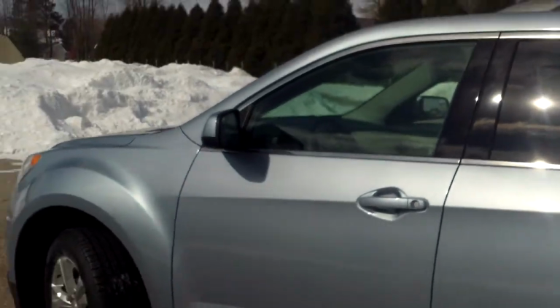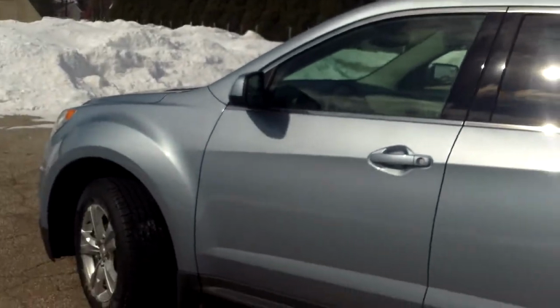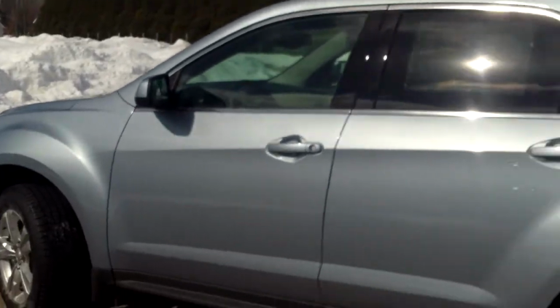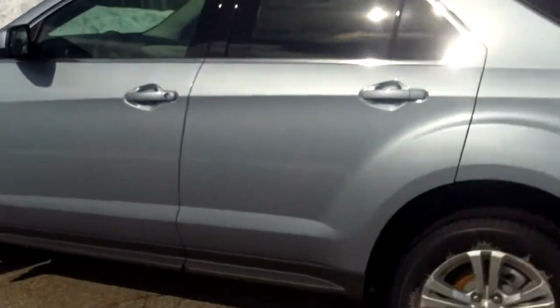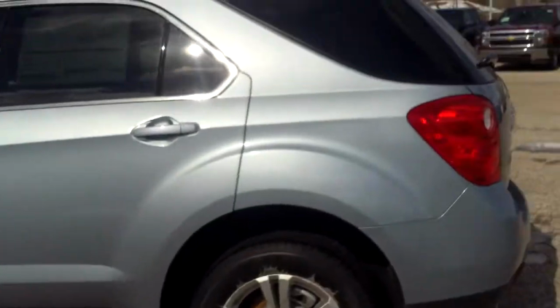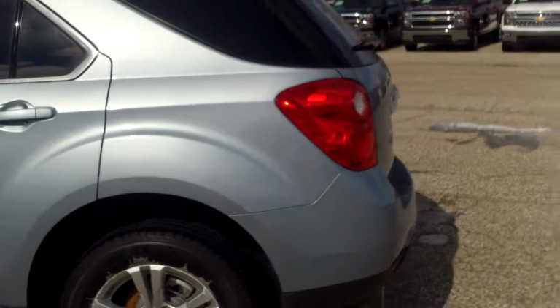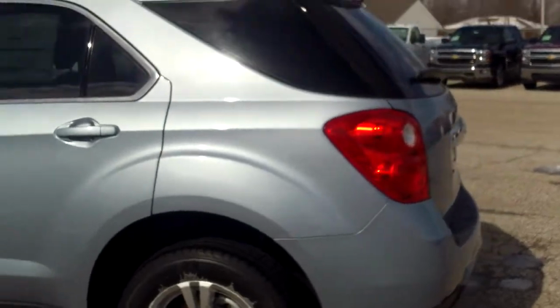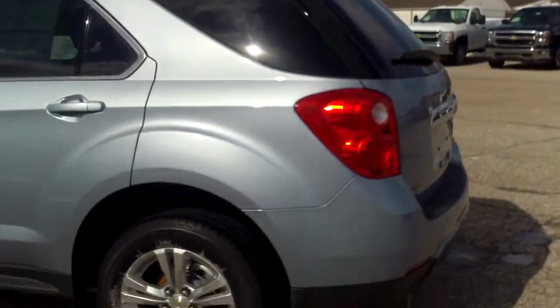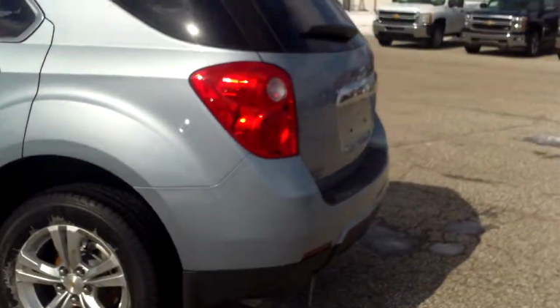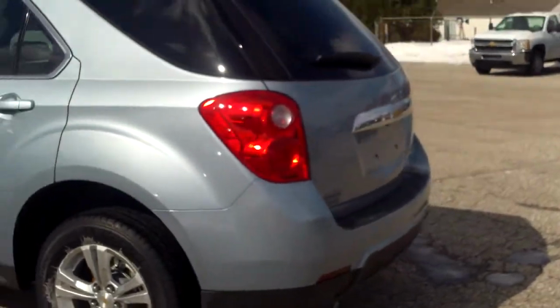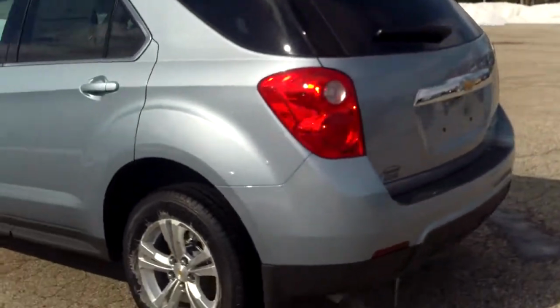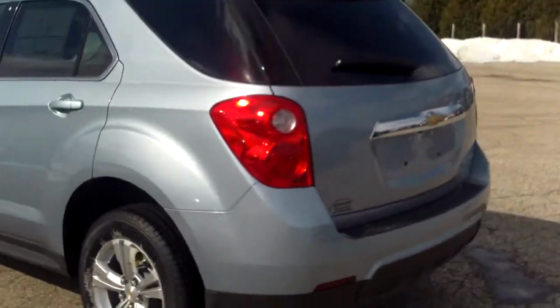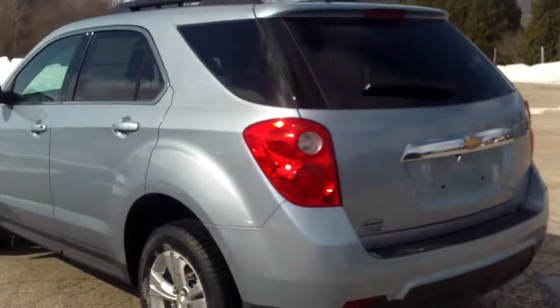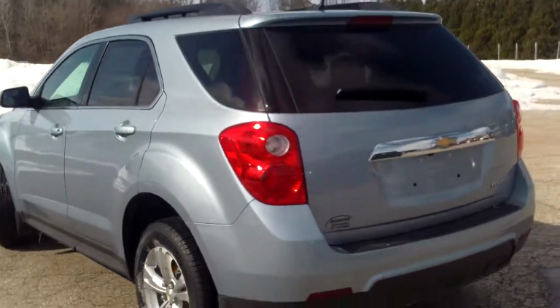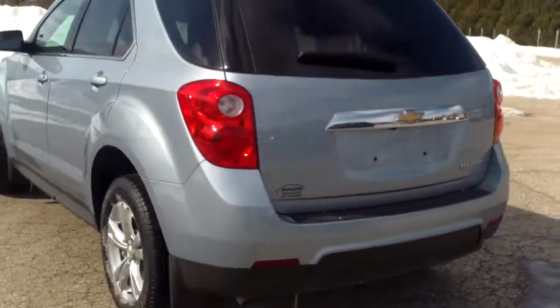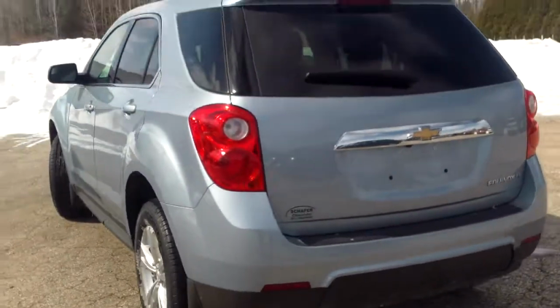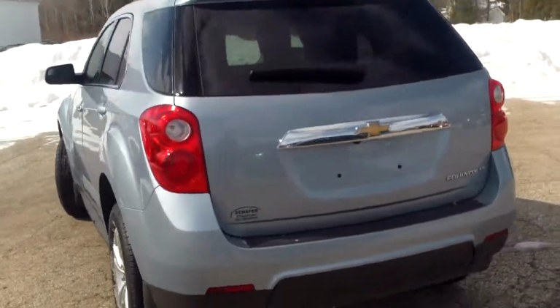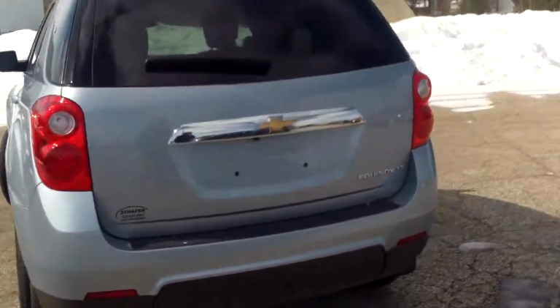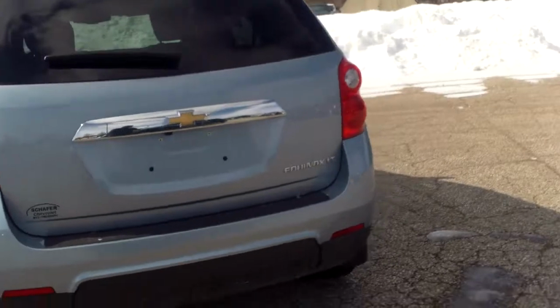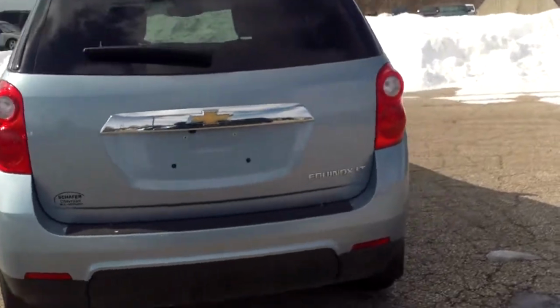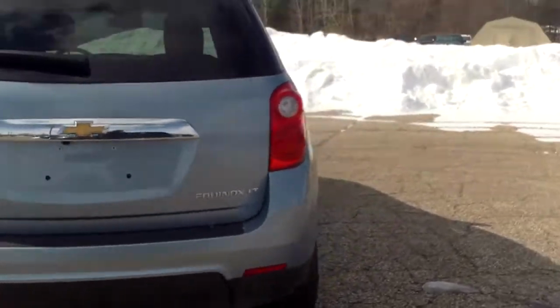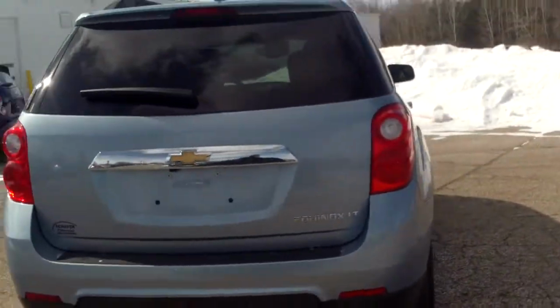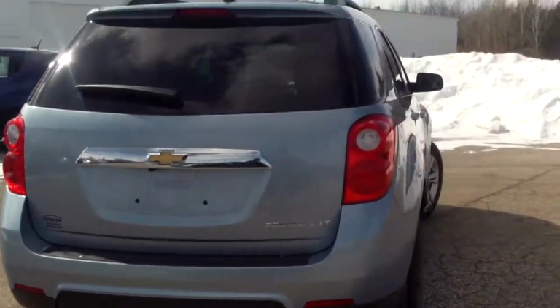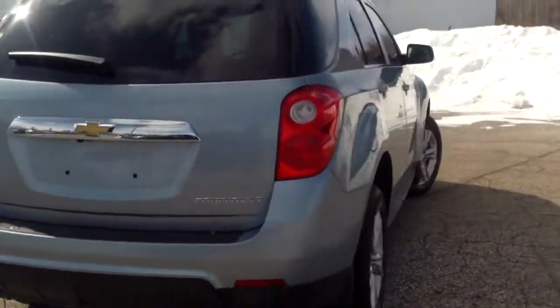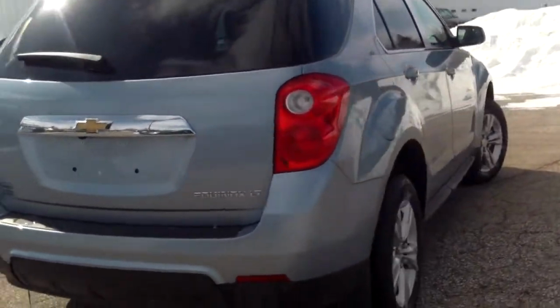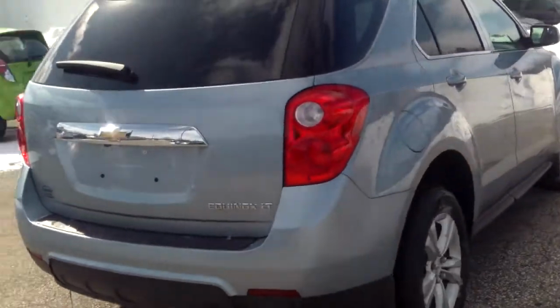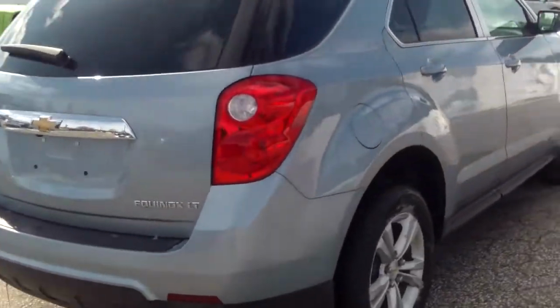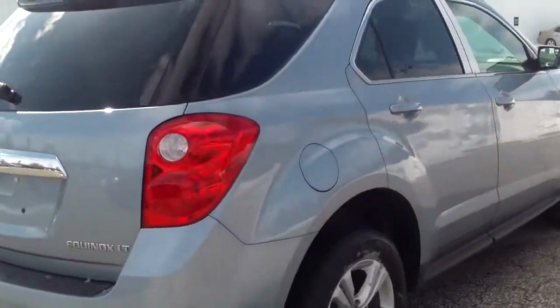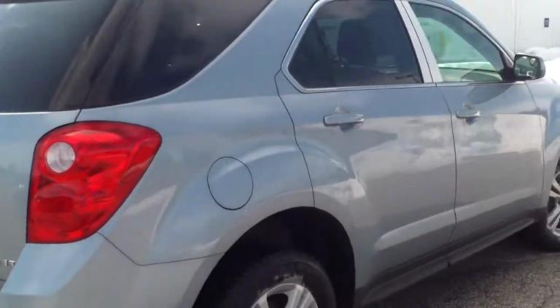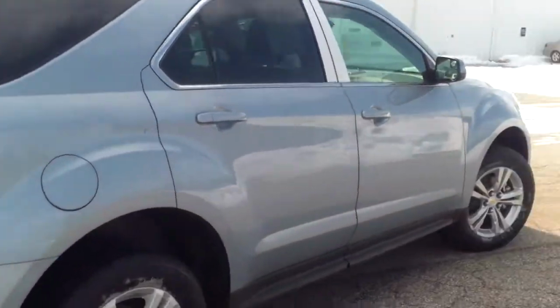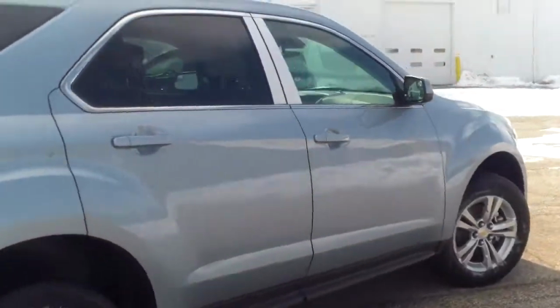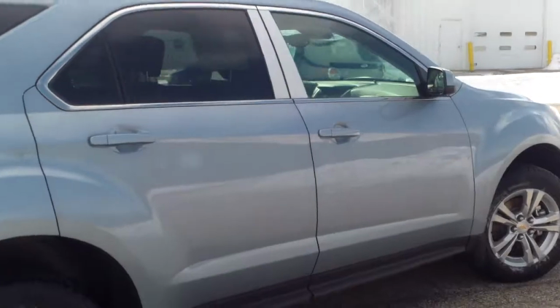Nice styling to it, you definitely have quite a bit of space. You're also getting great fuel economy for this size vehicle — pretty good for its class.